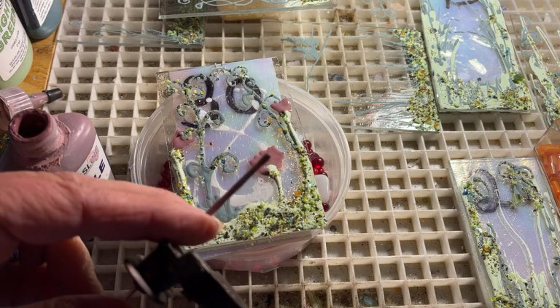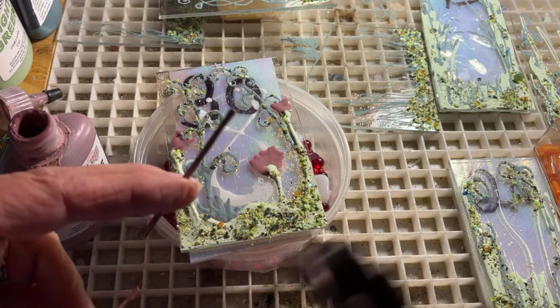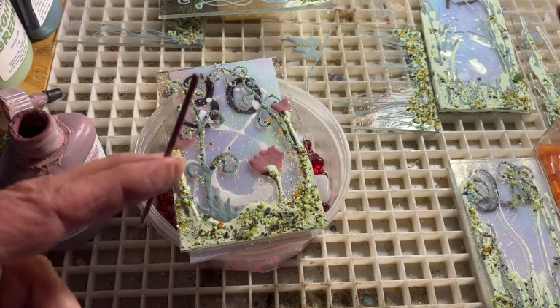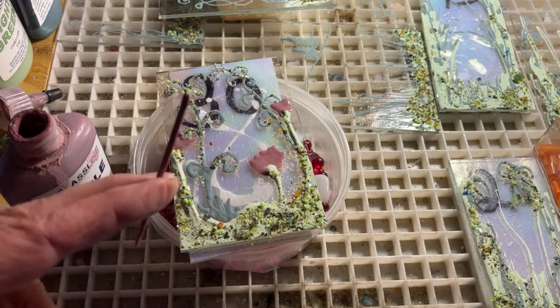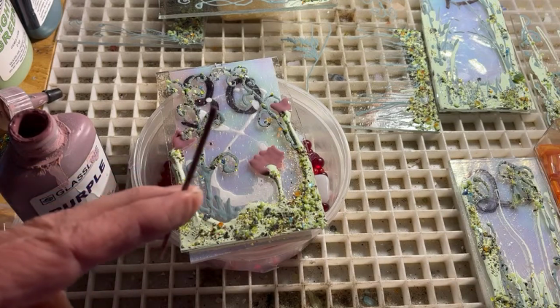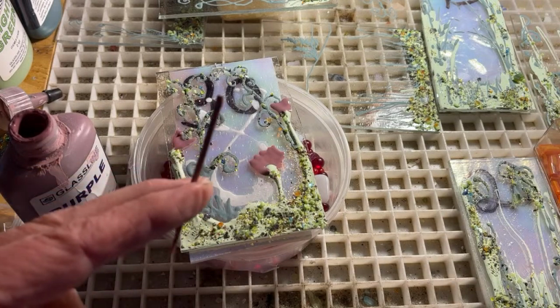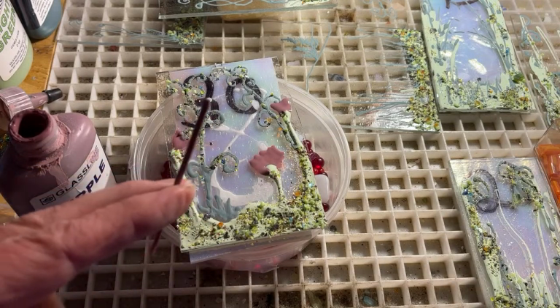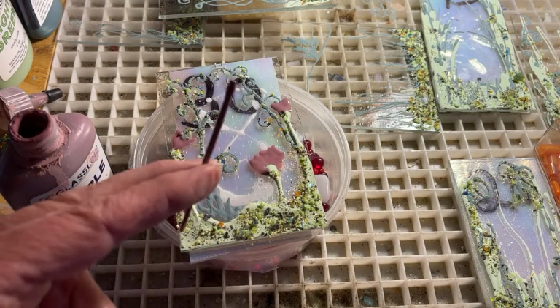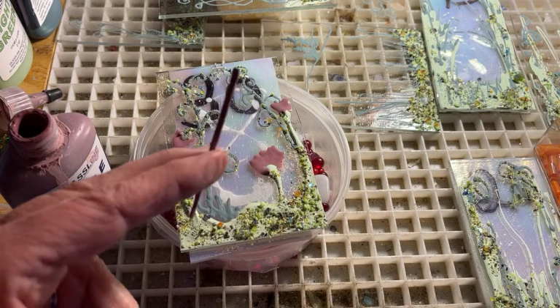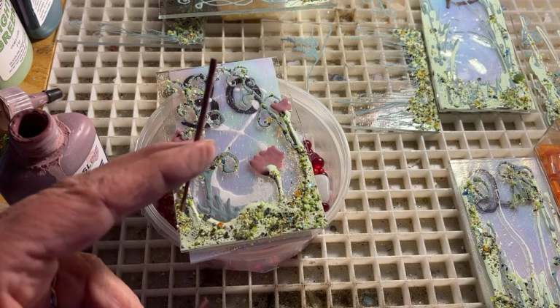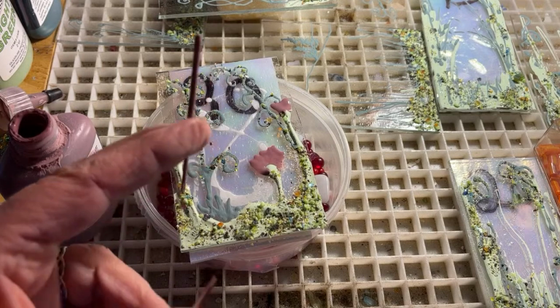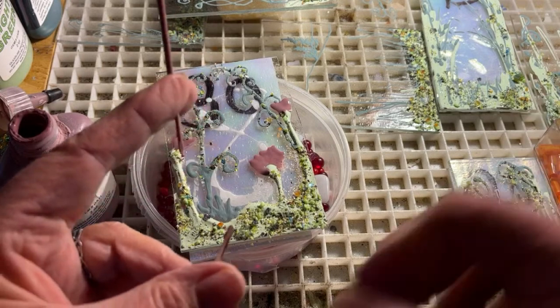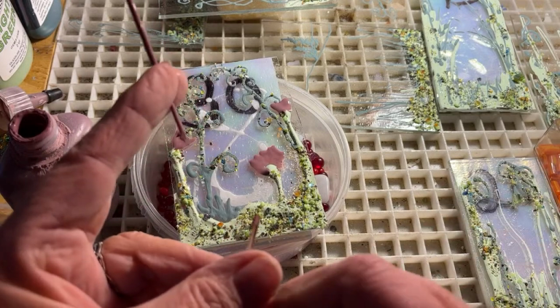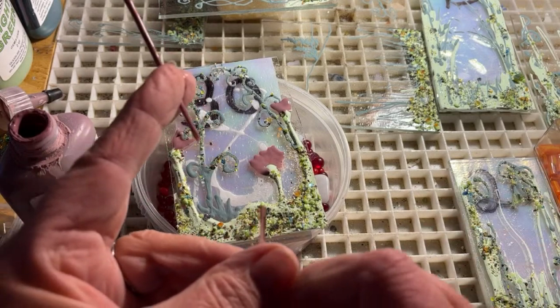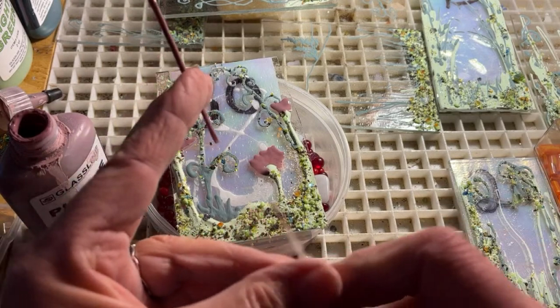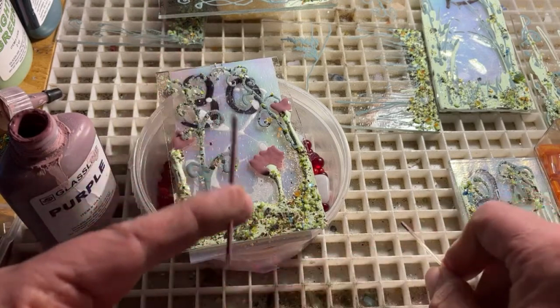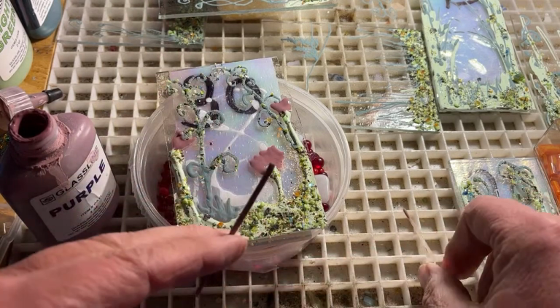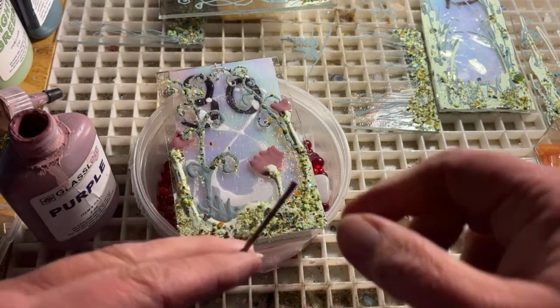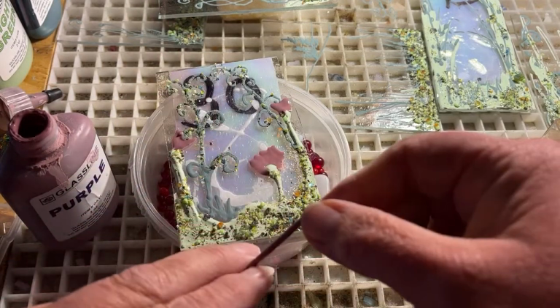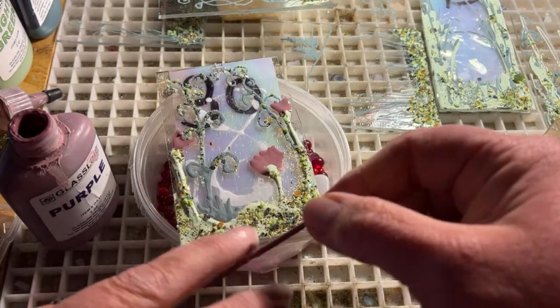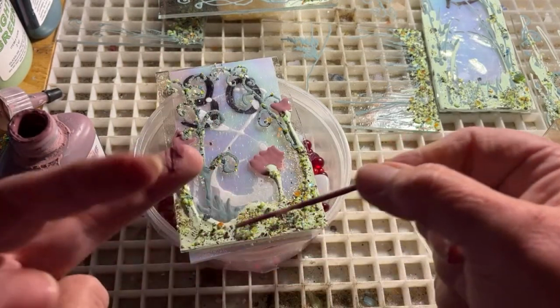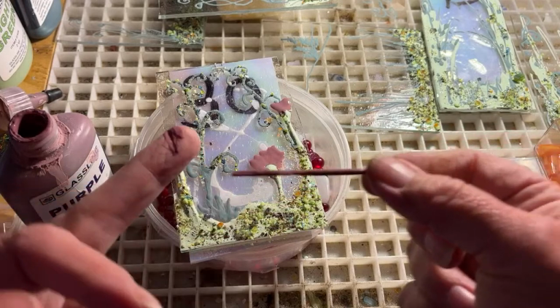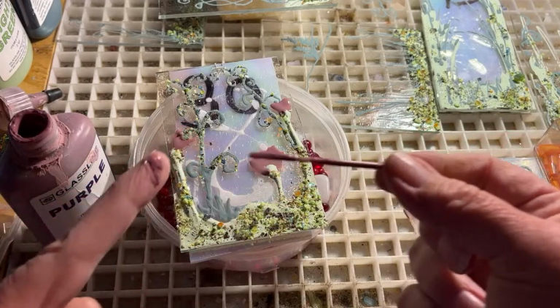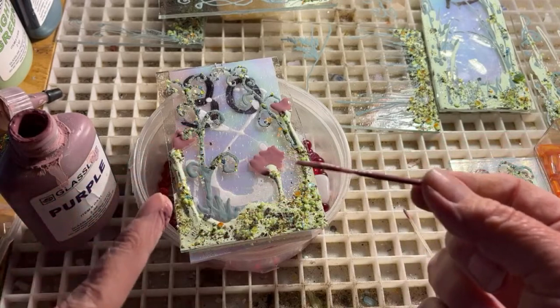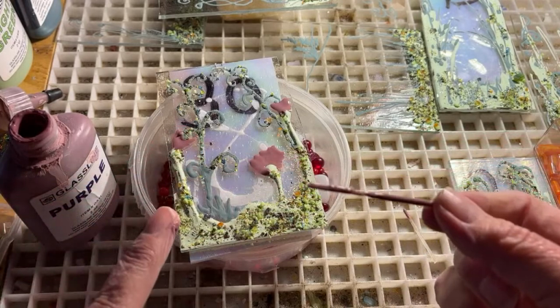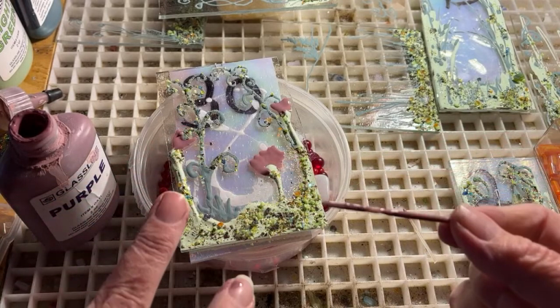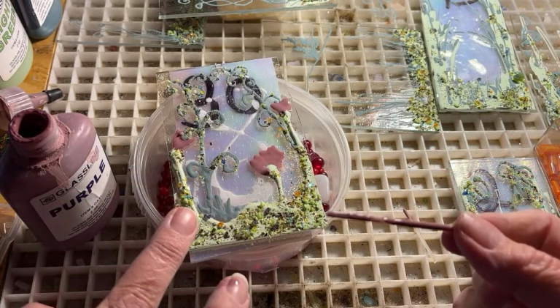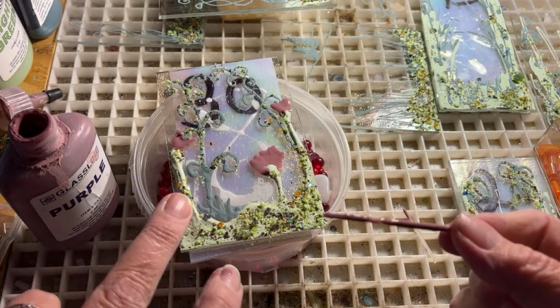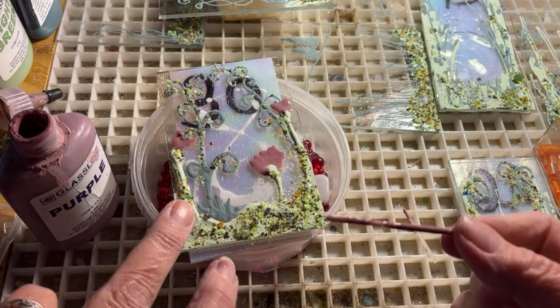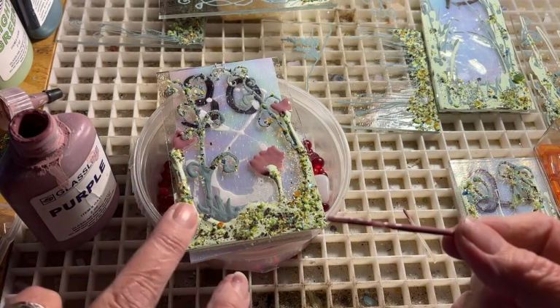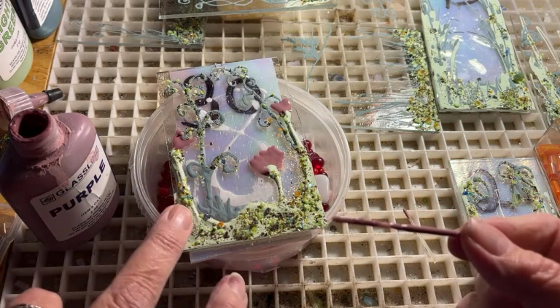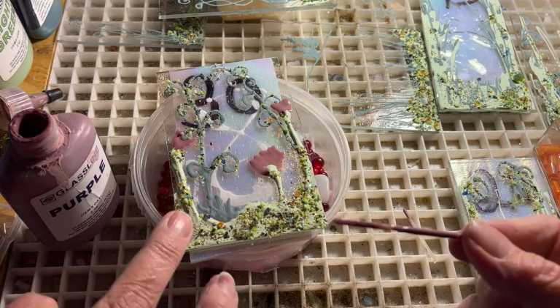I can't snap these with my fingers — they're a little too thick. So I'm going to take this piece and, since I have purple paint on my fingers, I'm just going to dab some here.